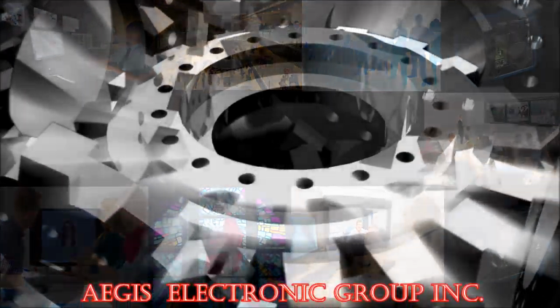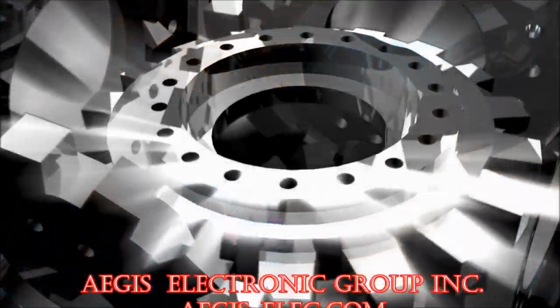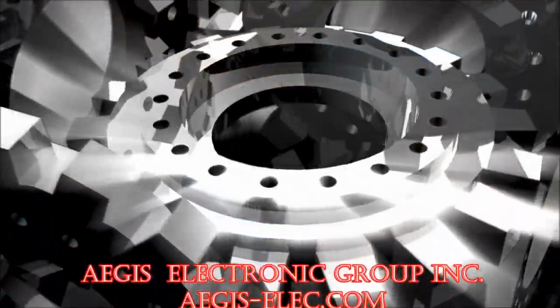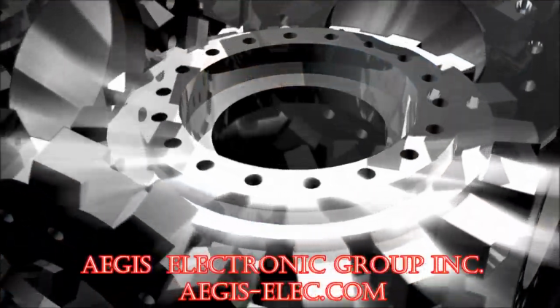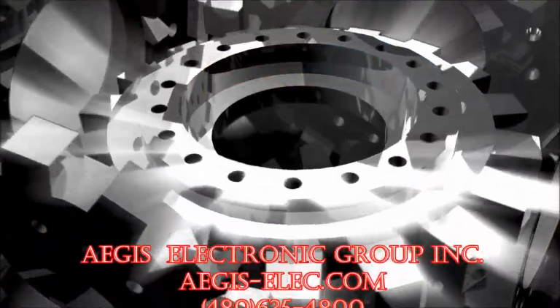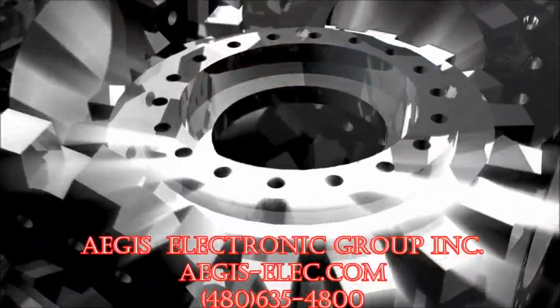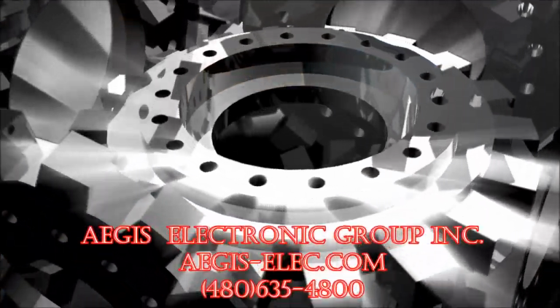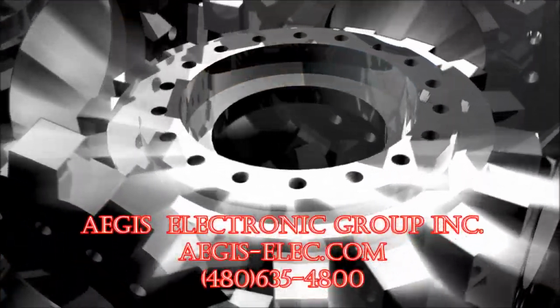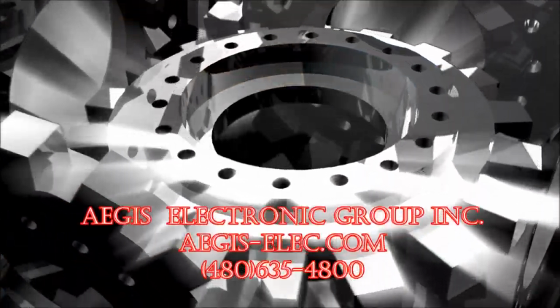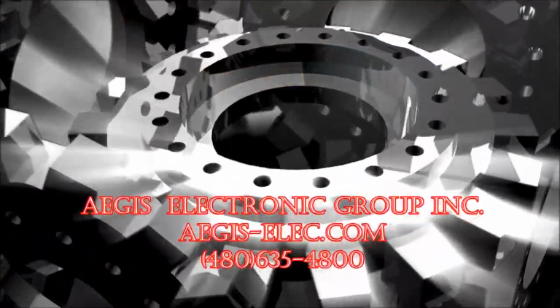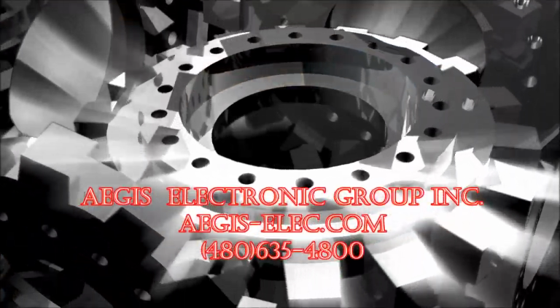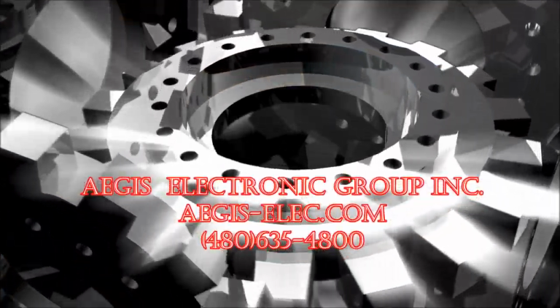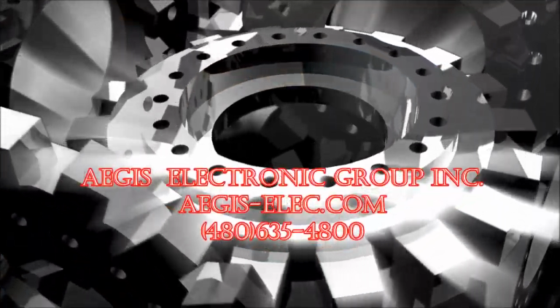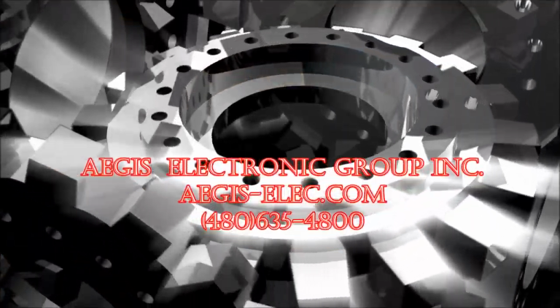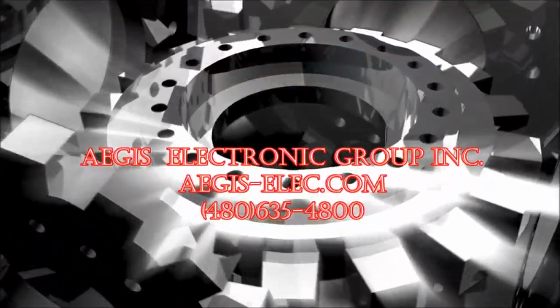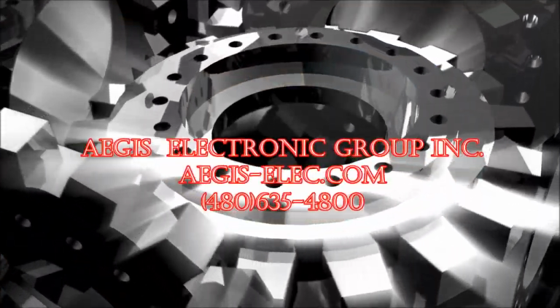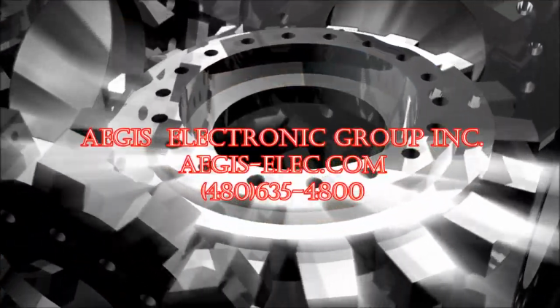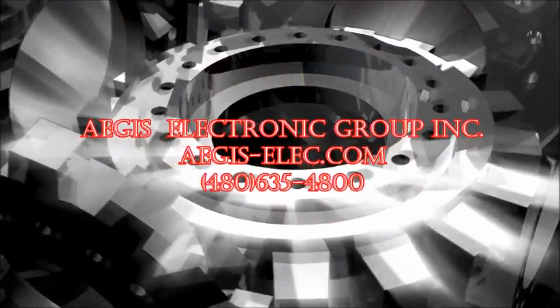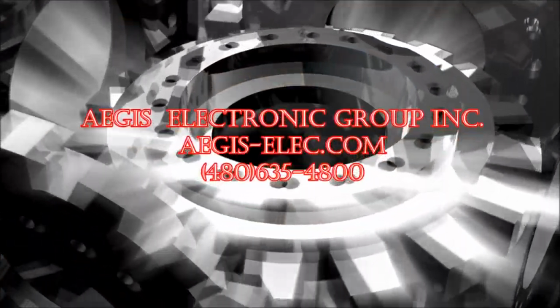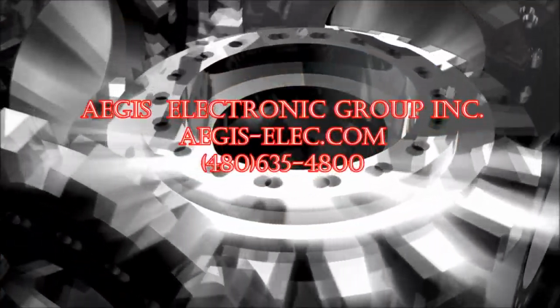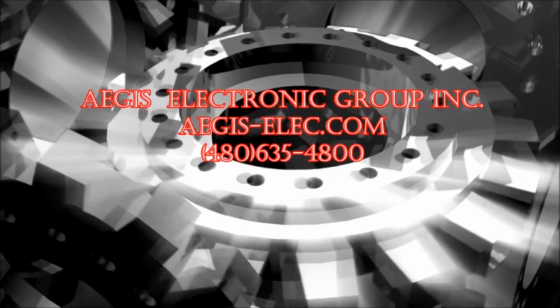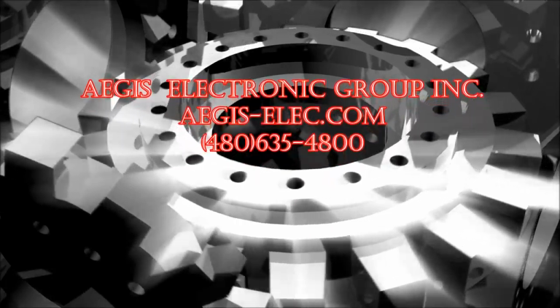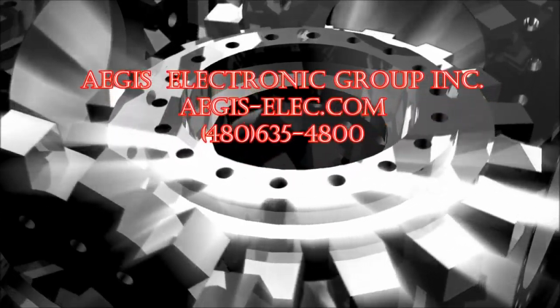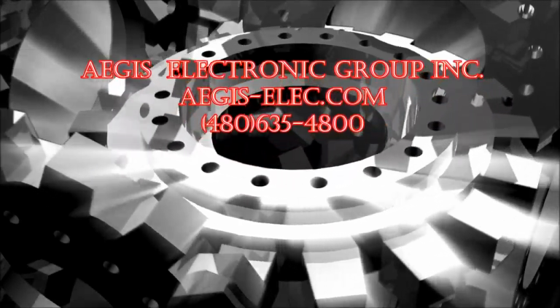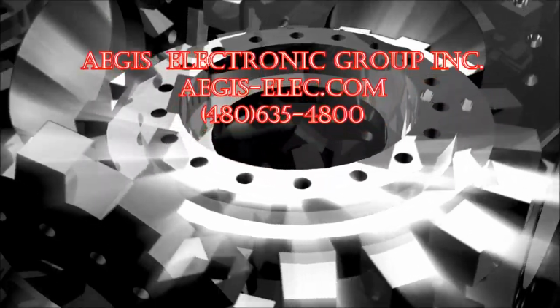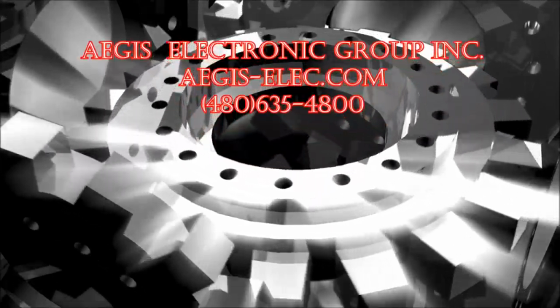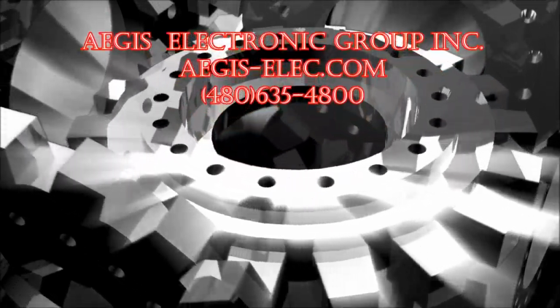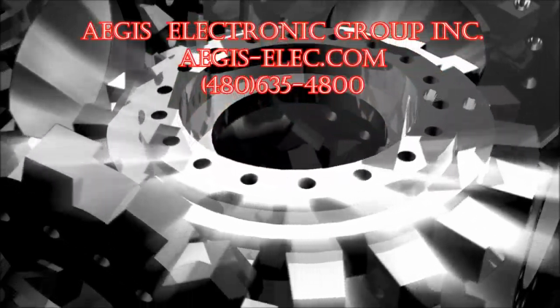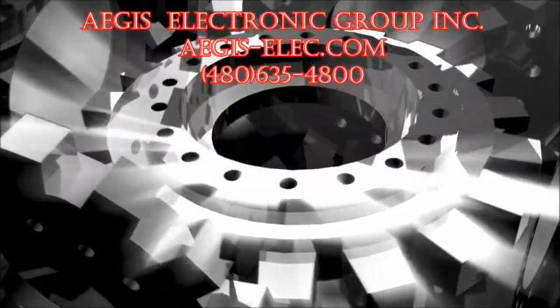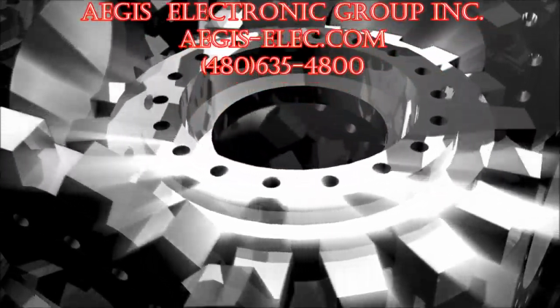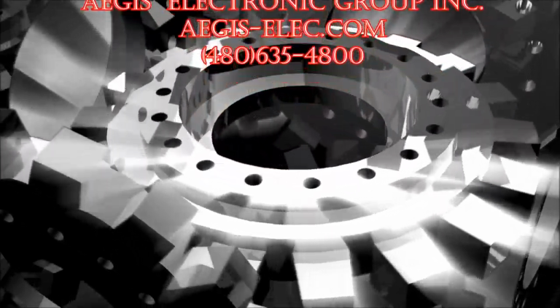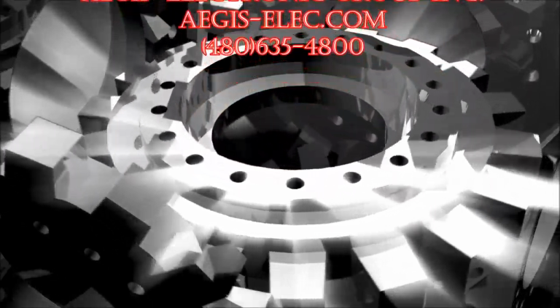Aegis Electronic Group Inc. offers all the interface boards, housing, and cables necessary for complete integration of the FCB EX series.